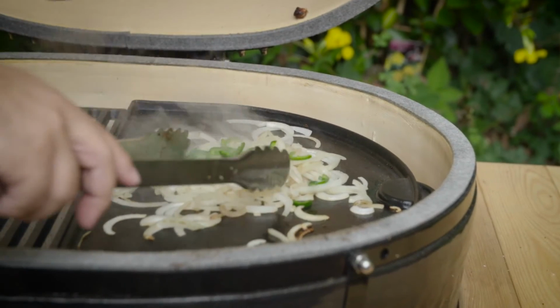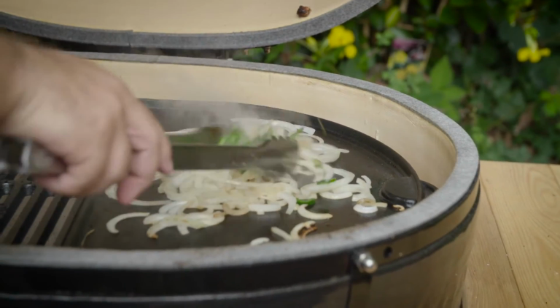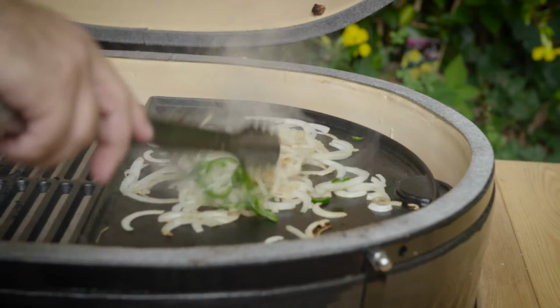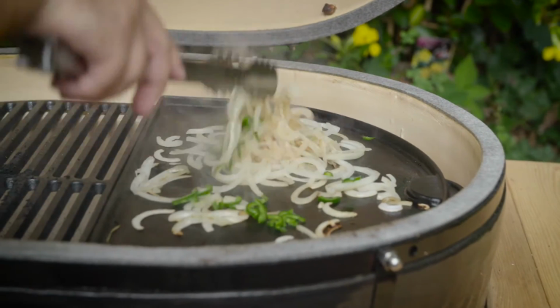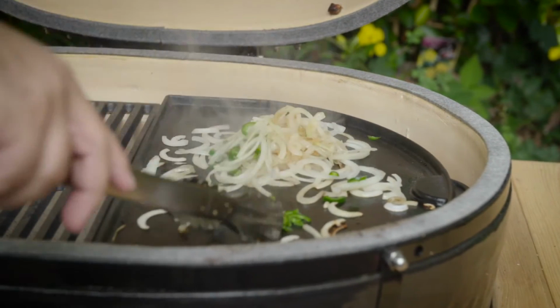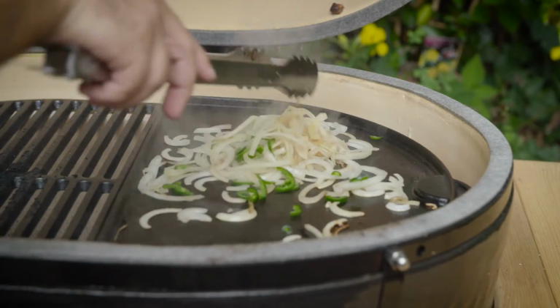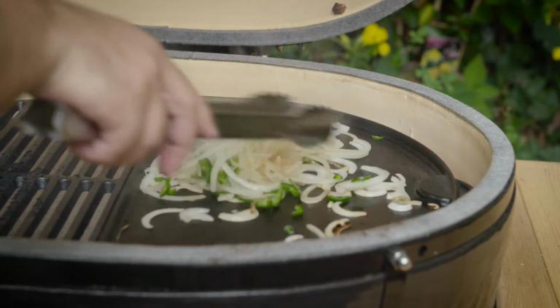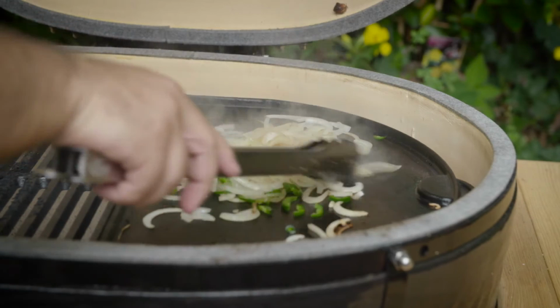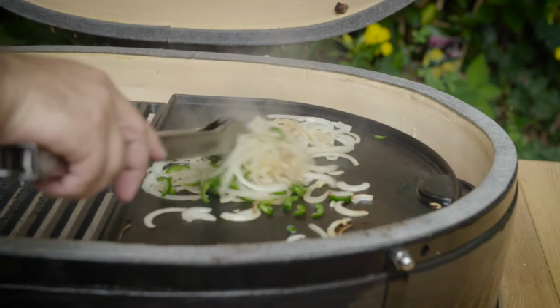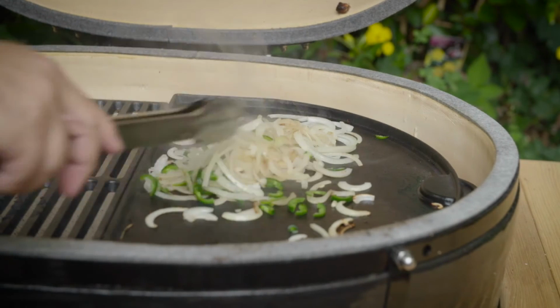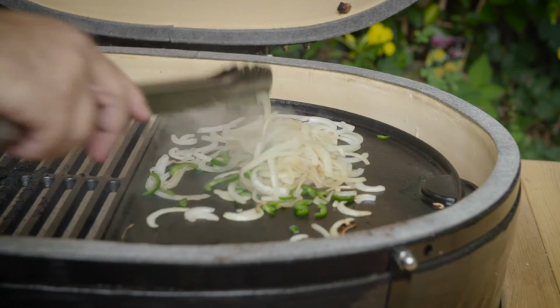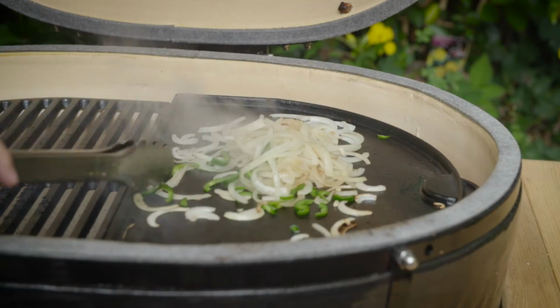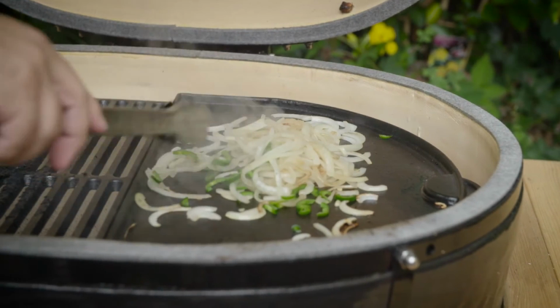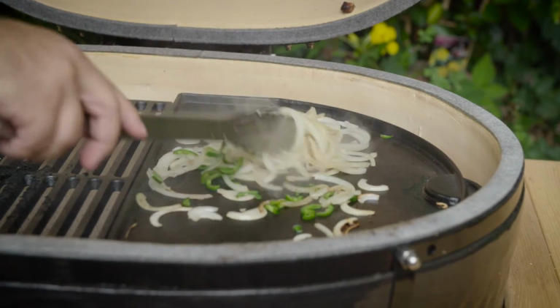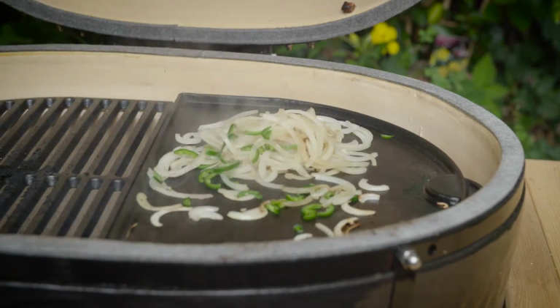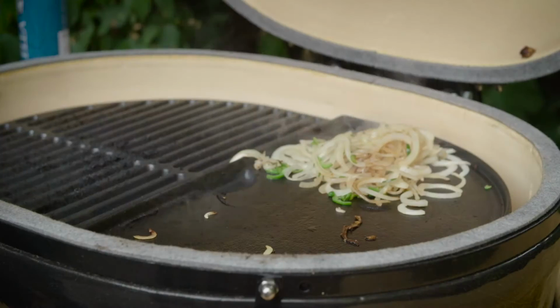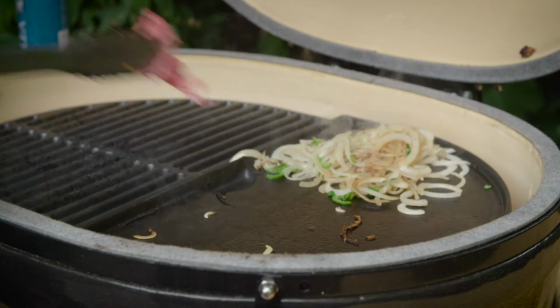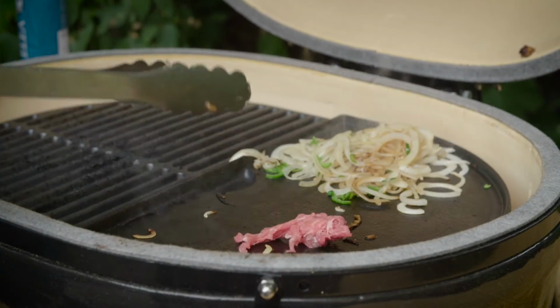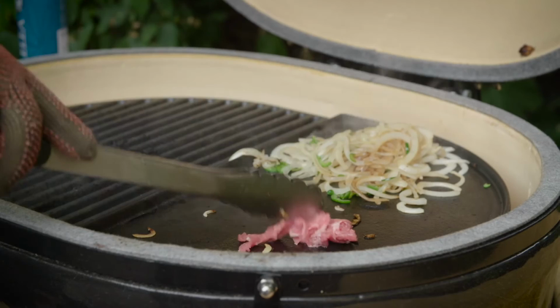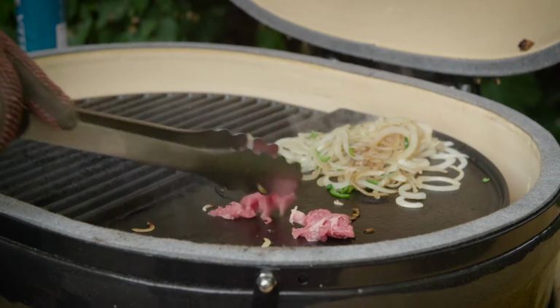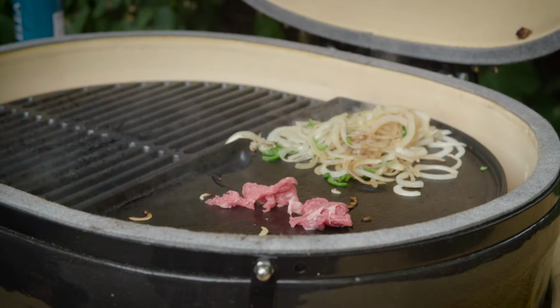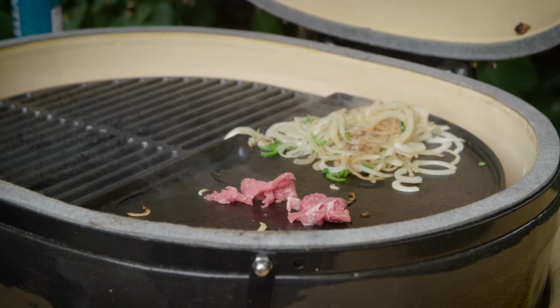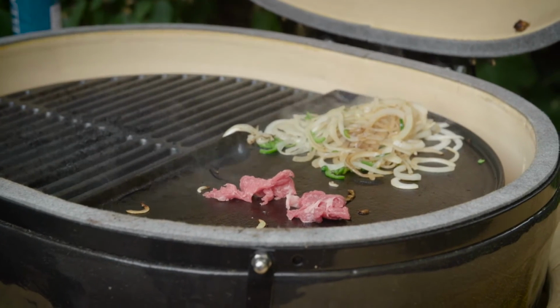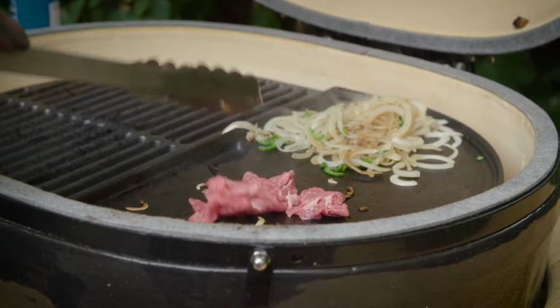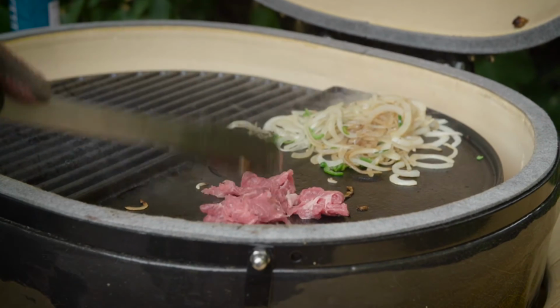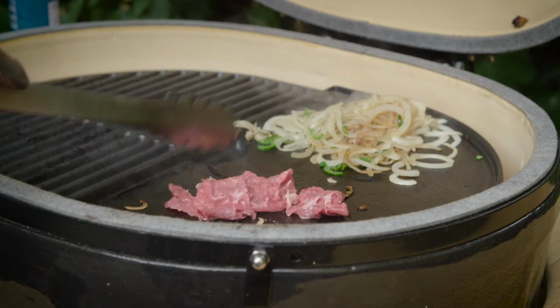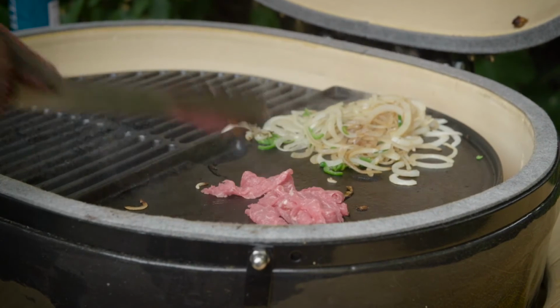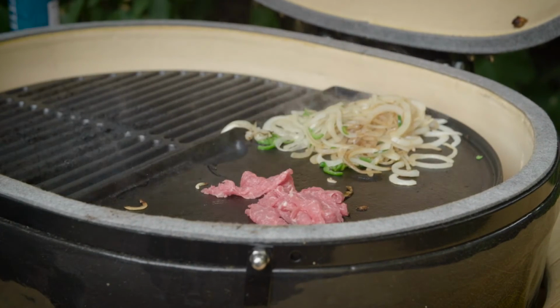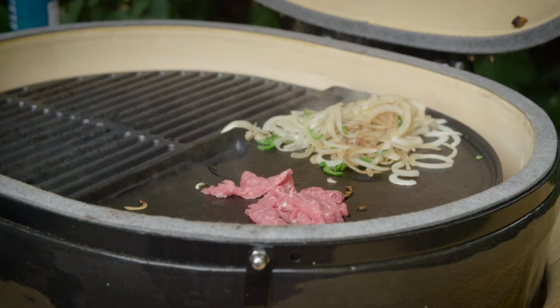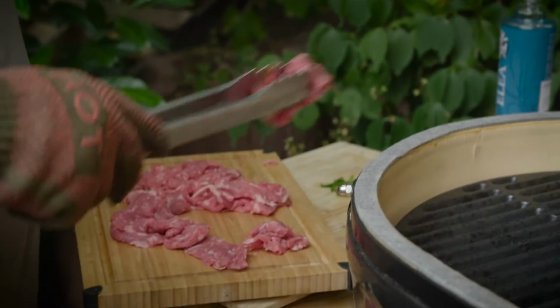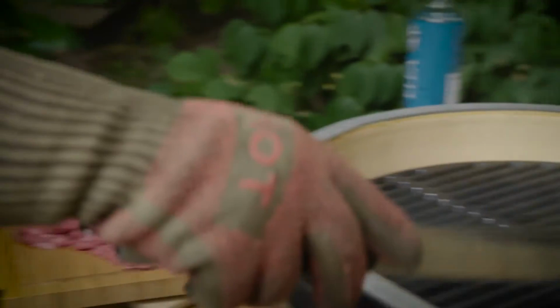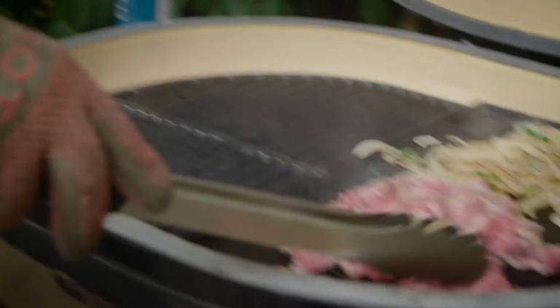Next I add the jalapeños to the griddle and the roast beef on top. Since the meat is sliced thin, it only needs a brief time on the griddle to heat up.